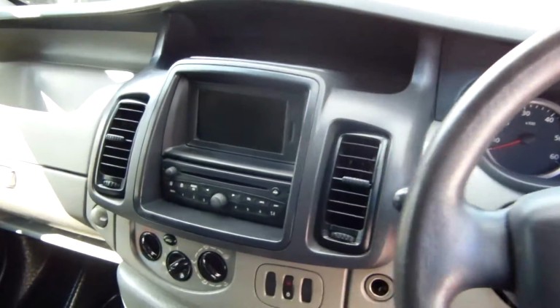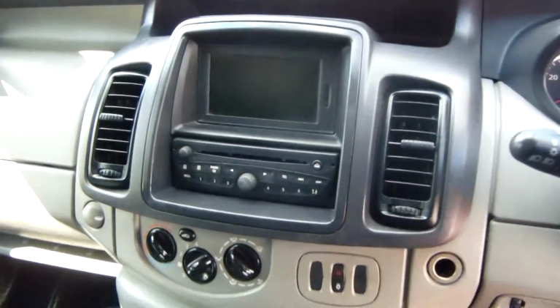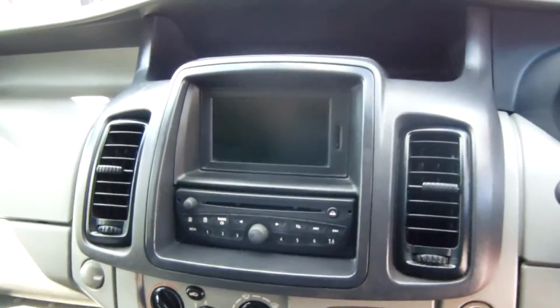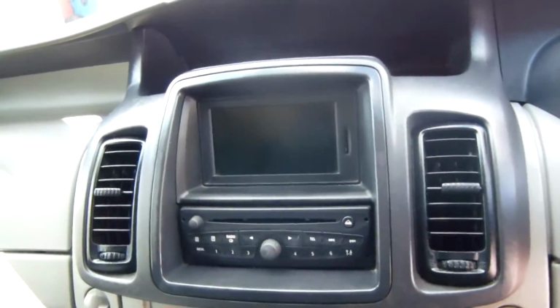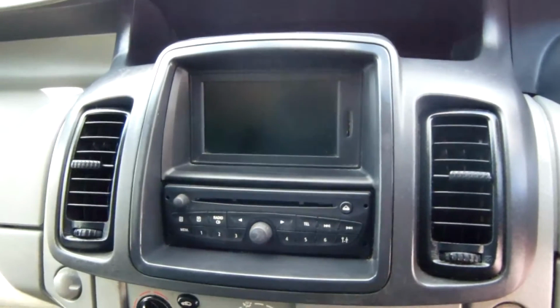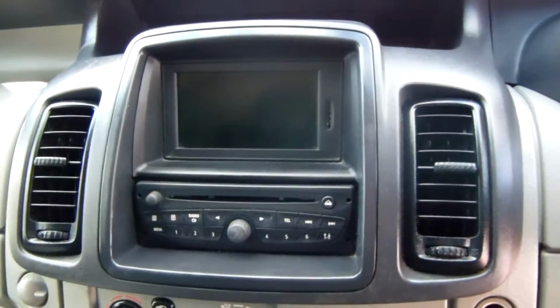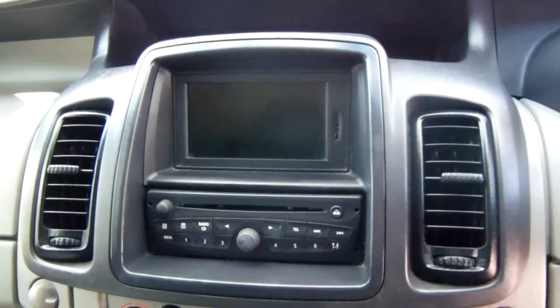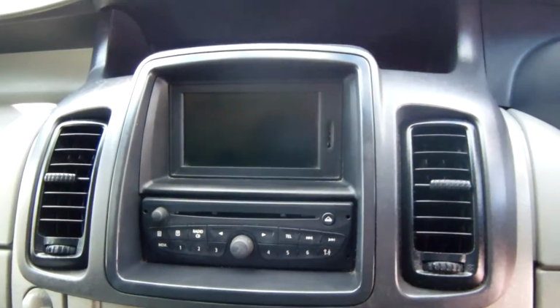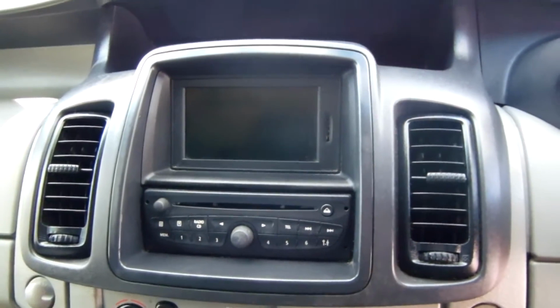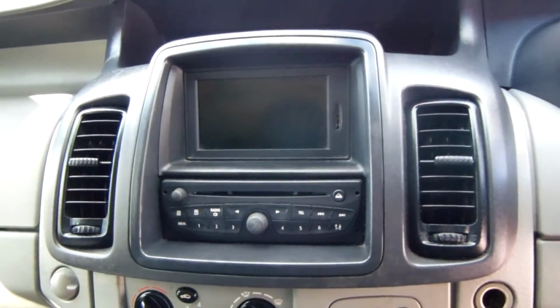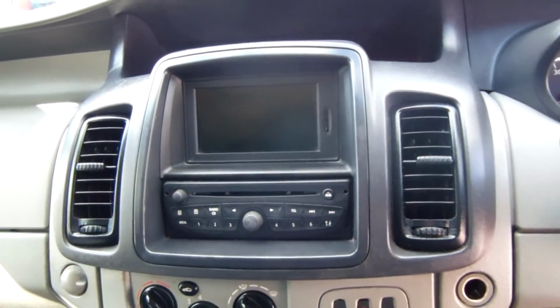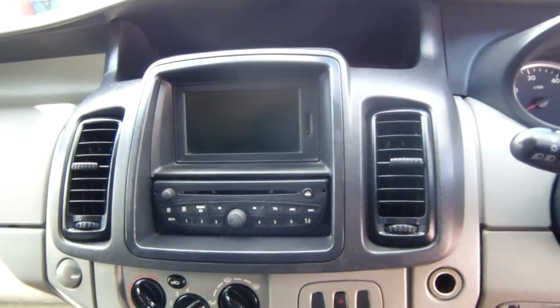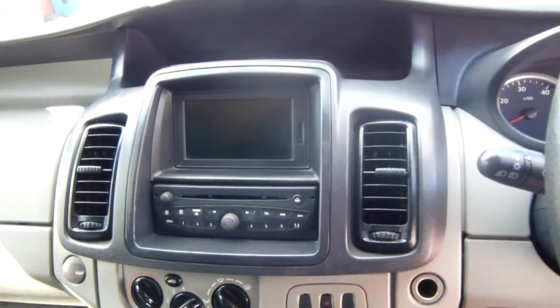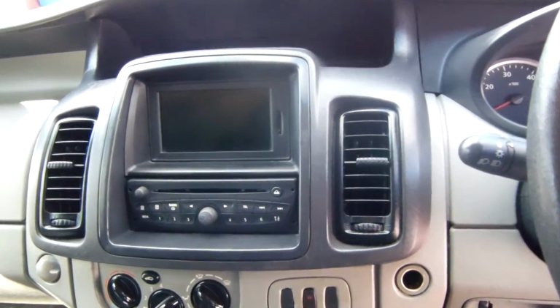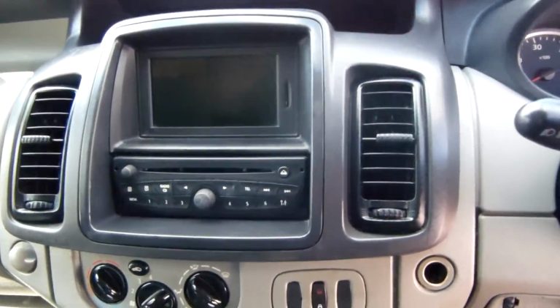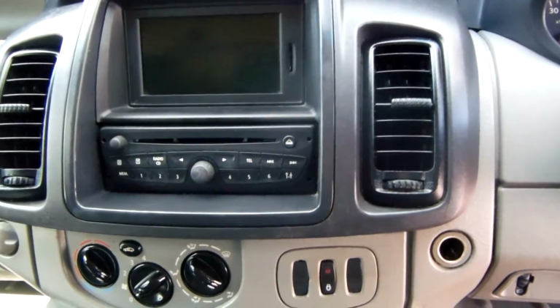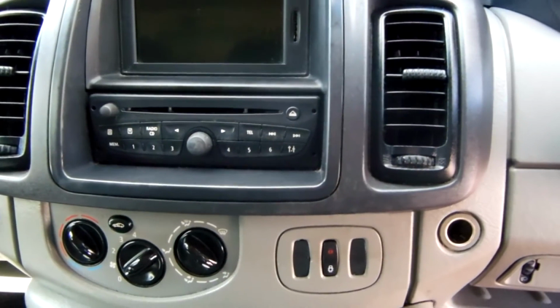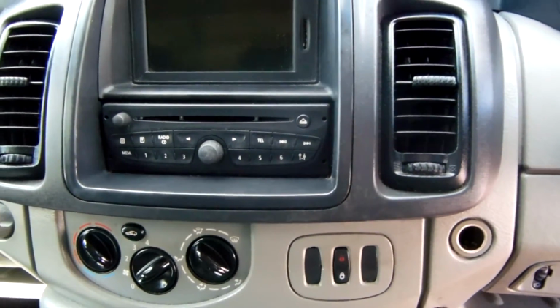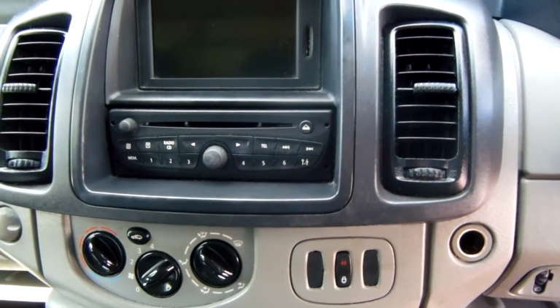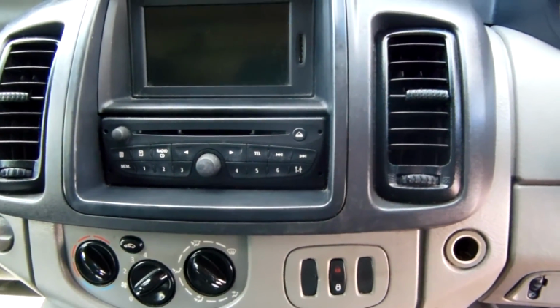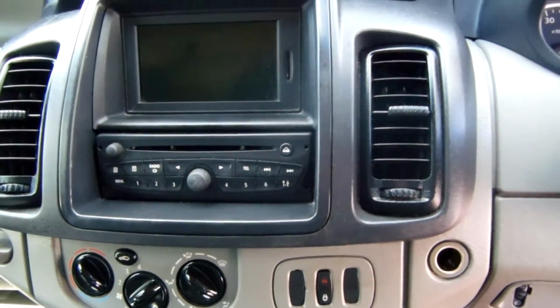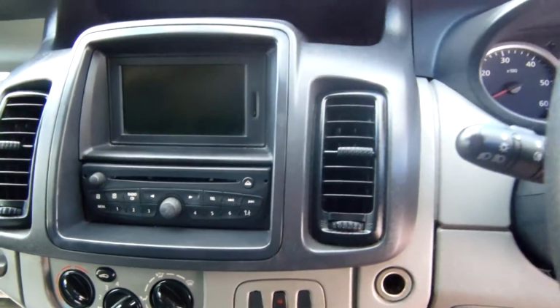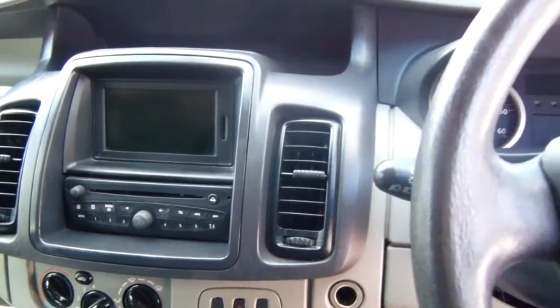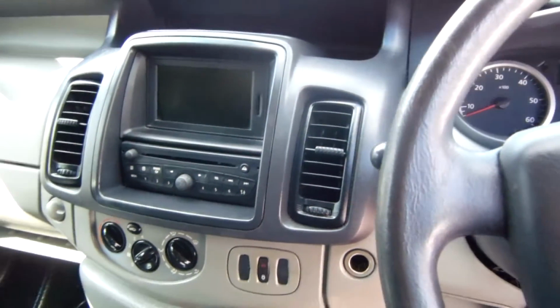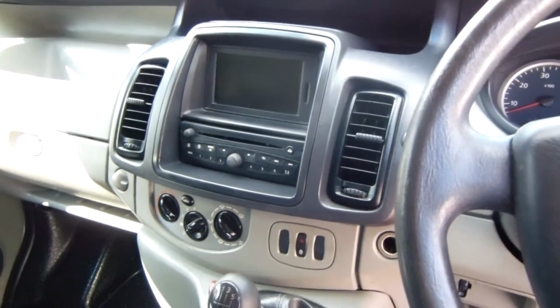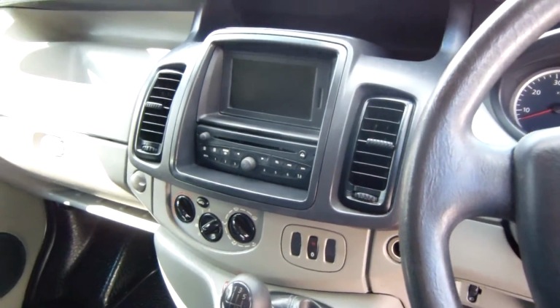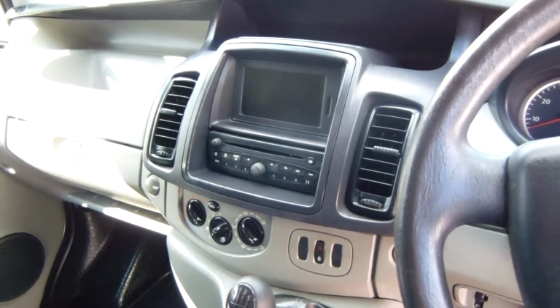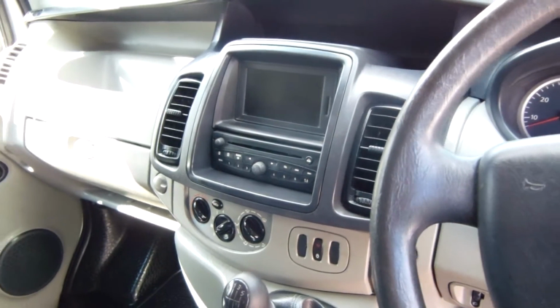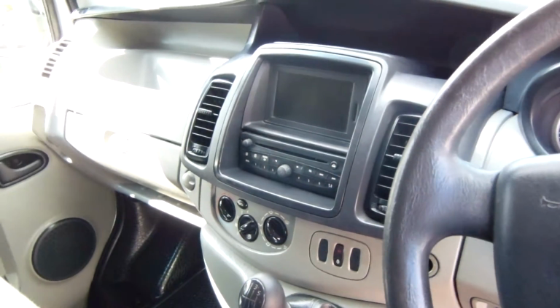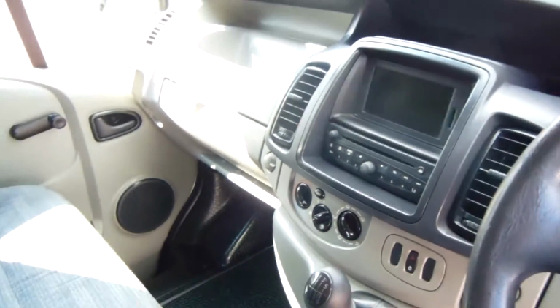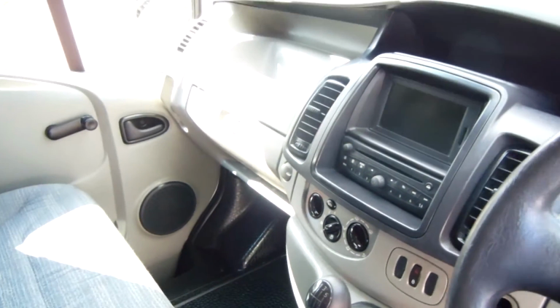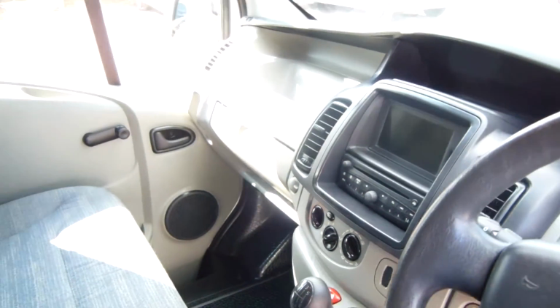Including a built in sat nav that runs off of TomTom software, as well as your CD radio with Bluetooth capabilities for music and audio streaming, as well as telephone calls as well.